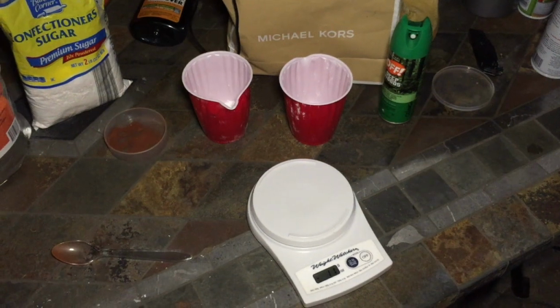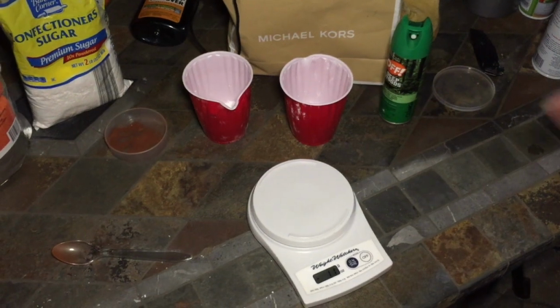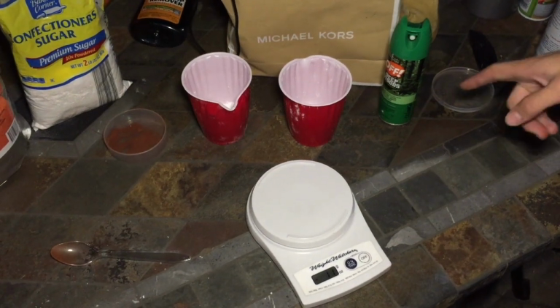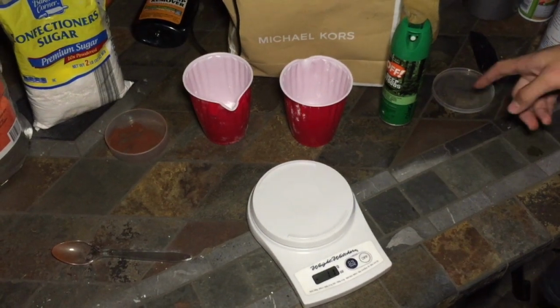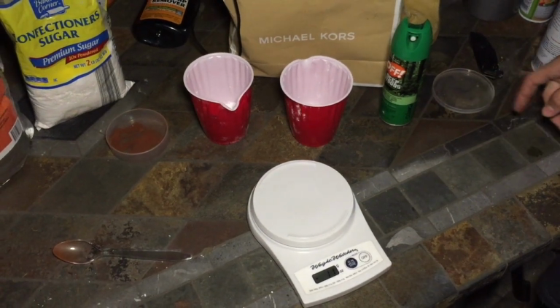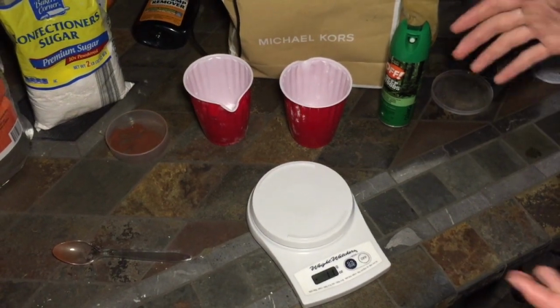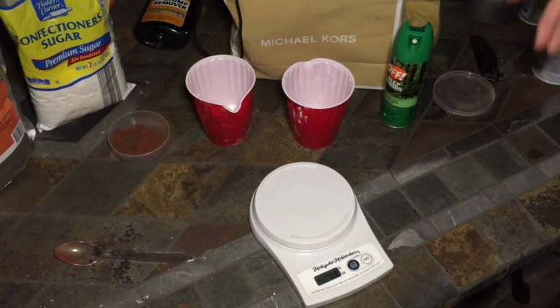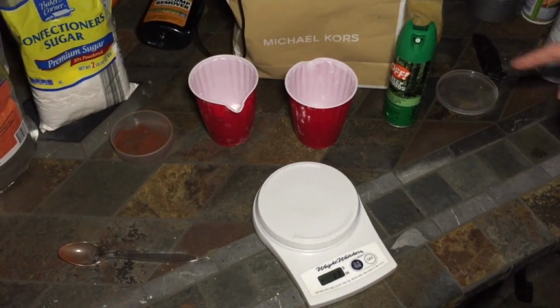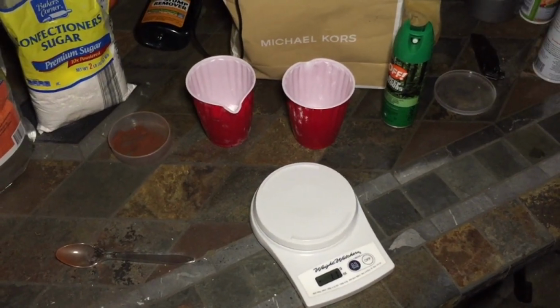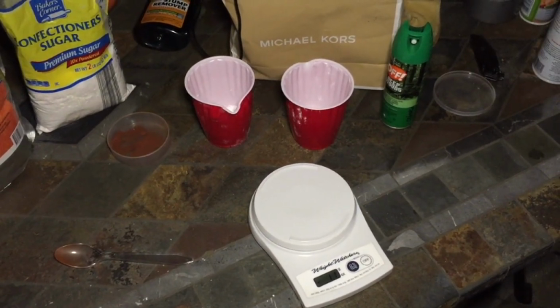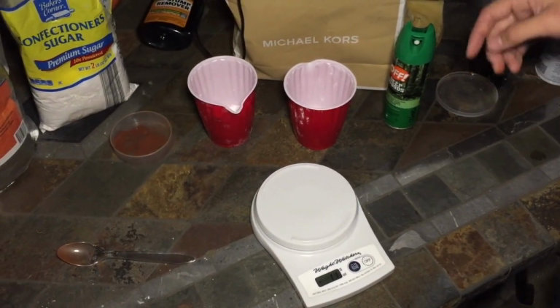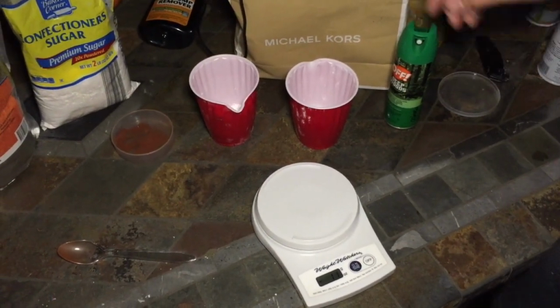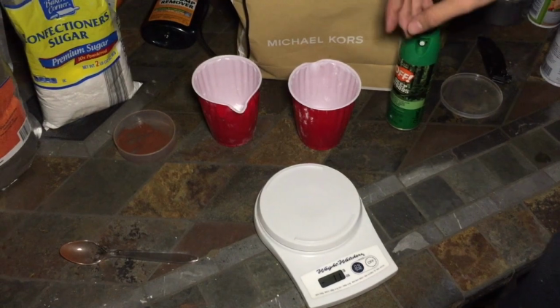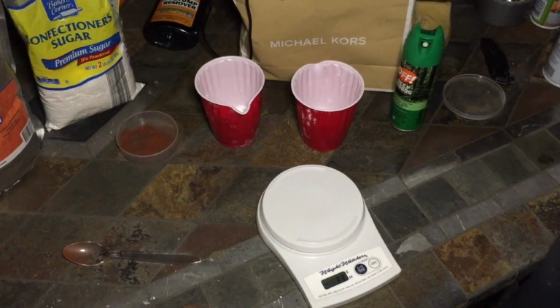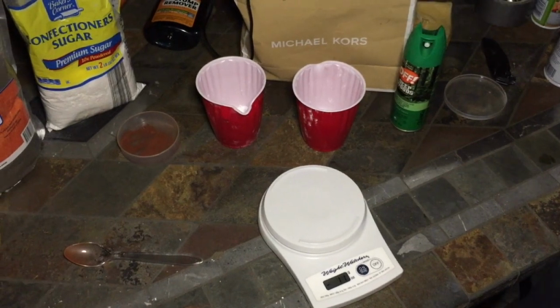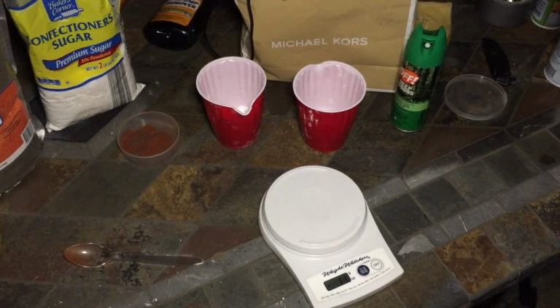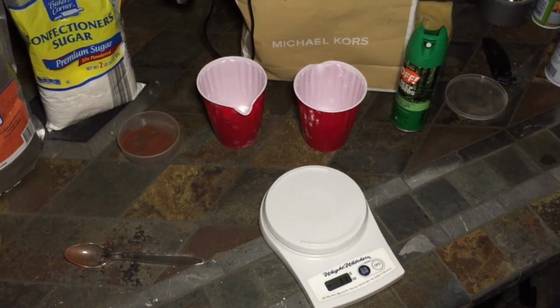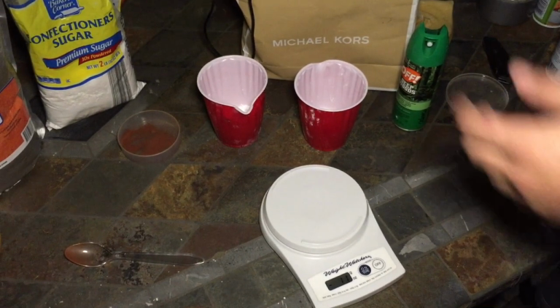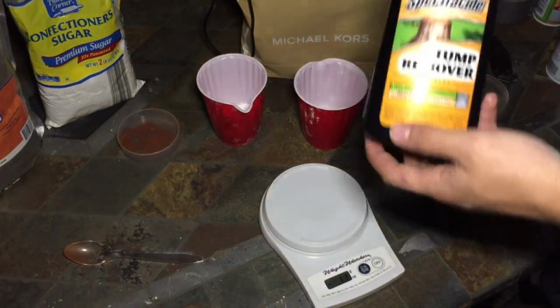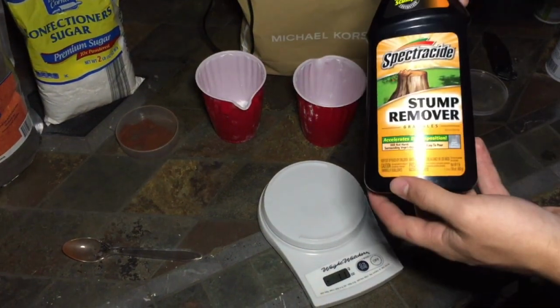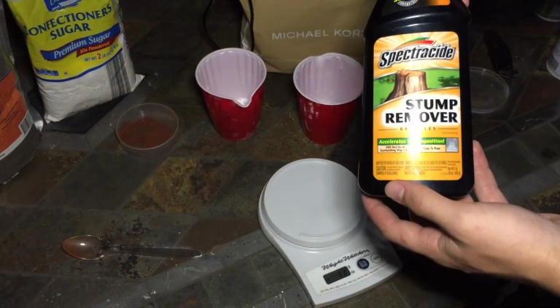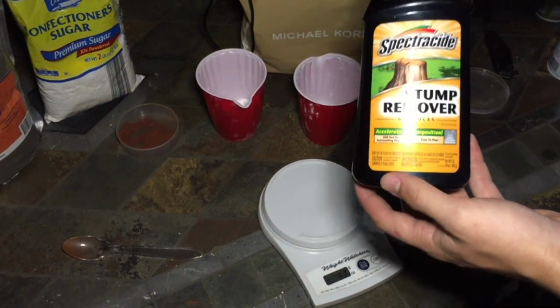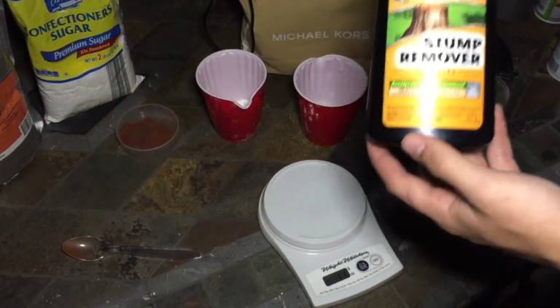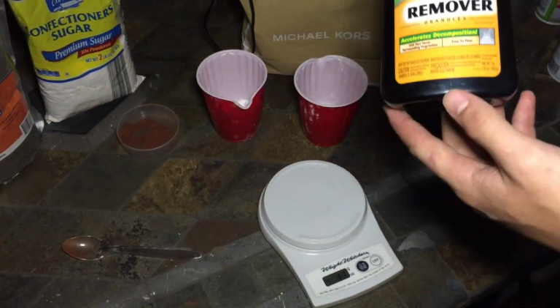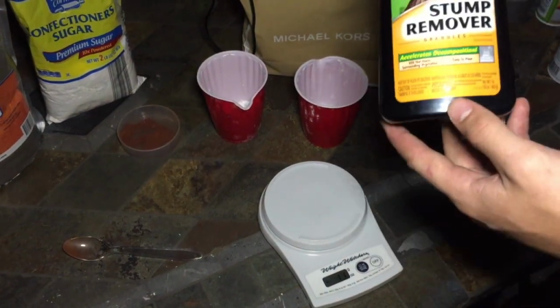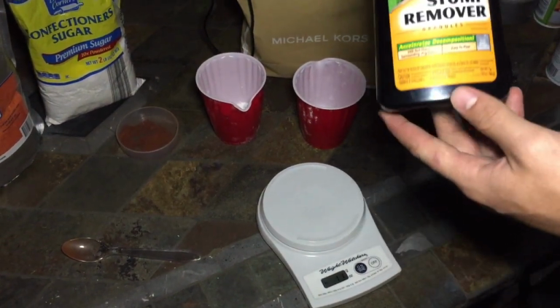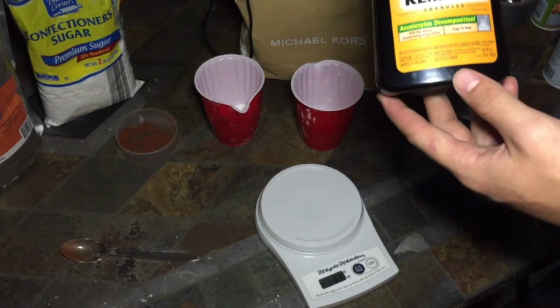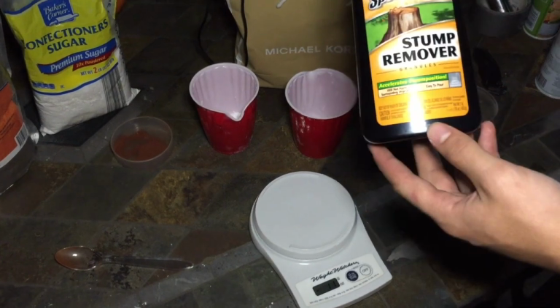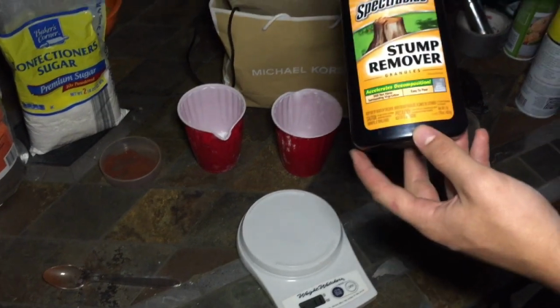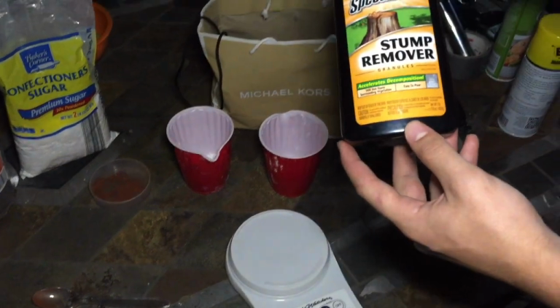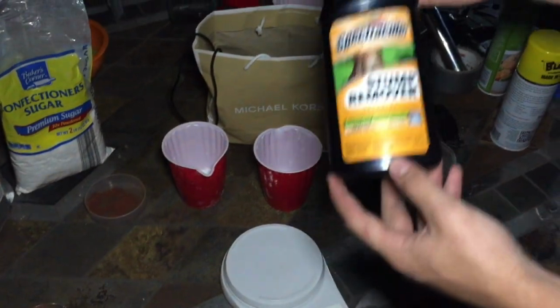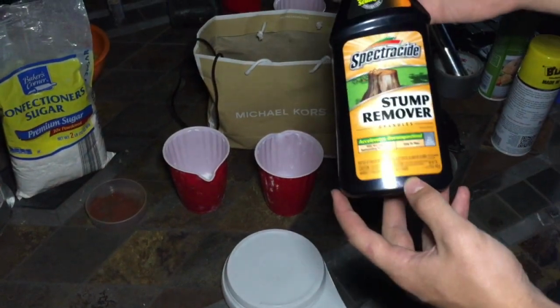All right, today on Amoscience we're going to be making rocket fuel. You're going to need three ingredients. The first is stump remover, which can be found at places like Menards or Ace Hardware.